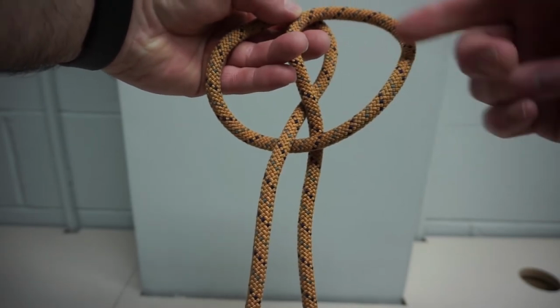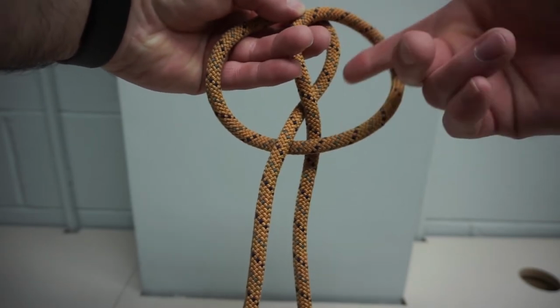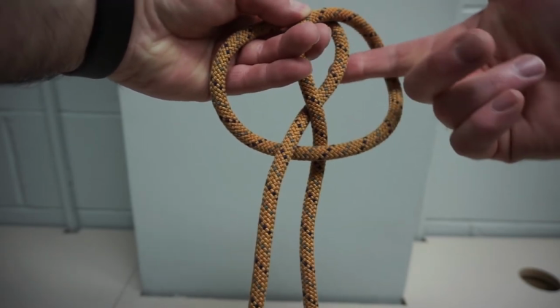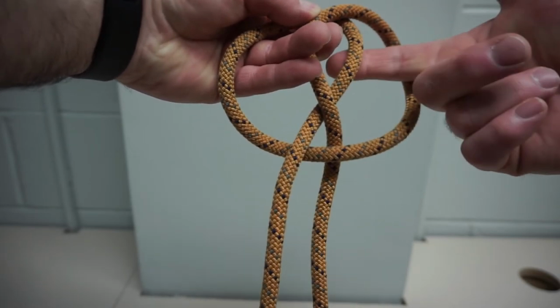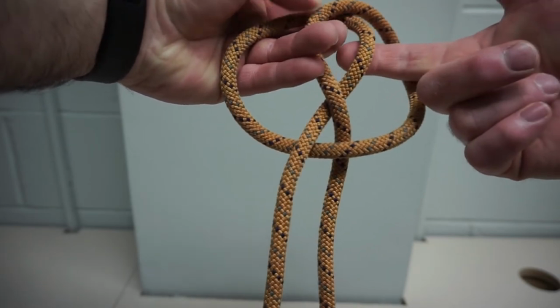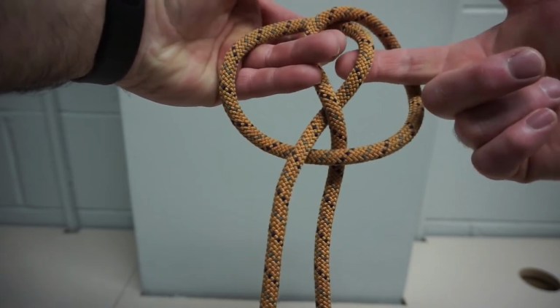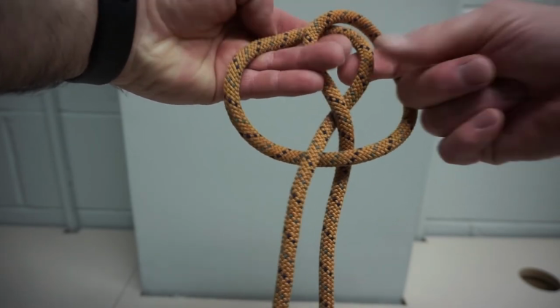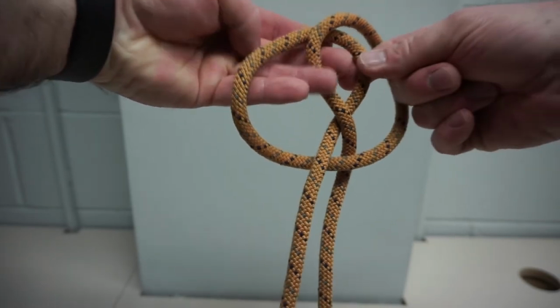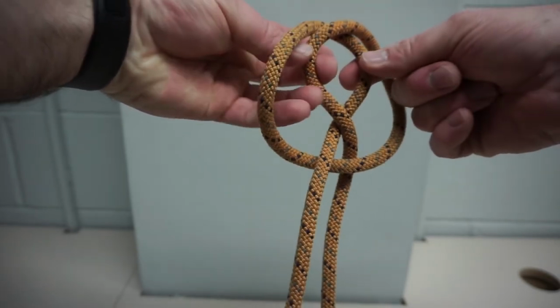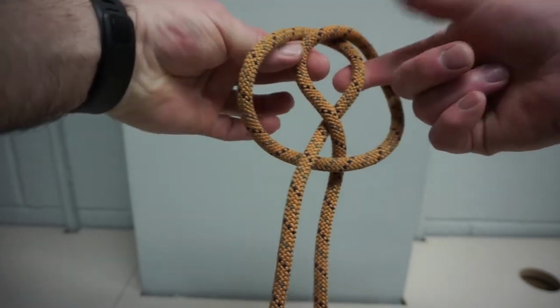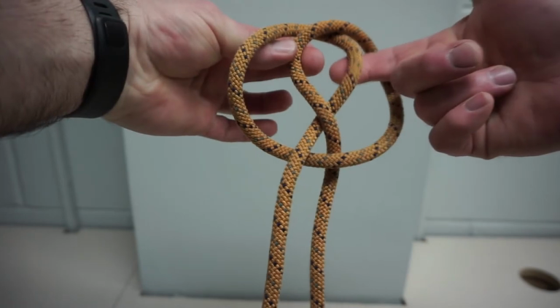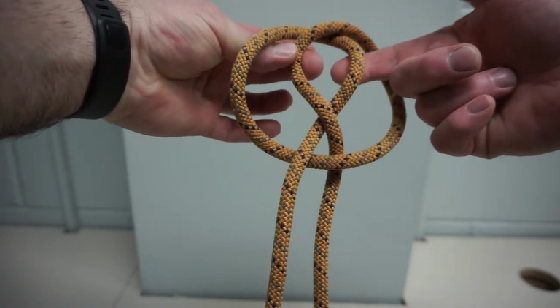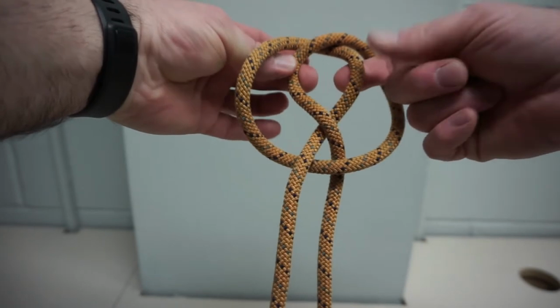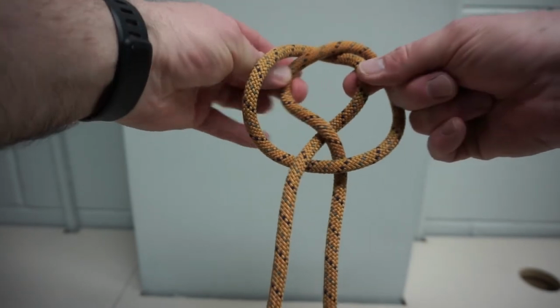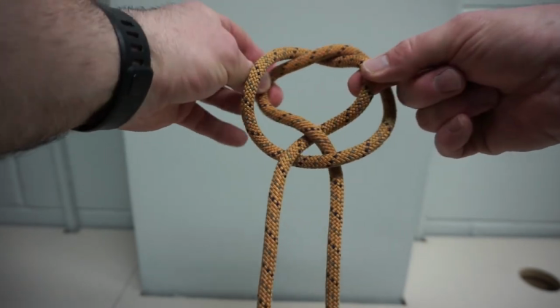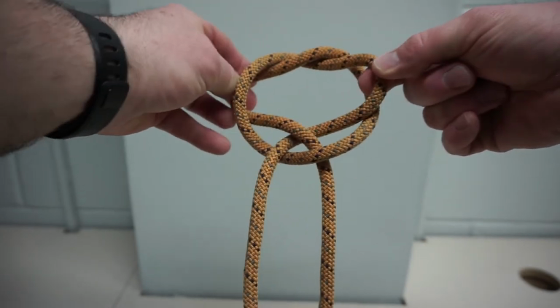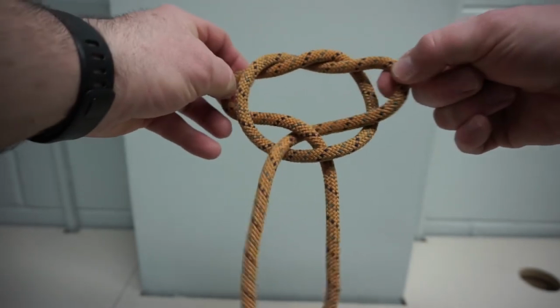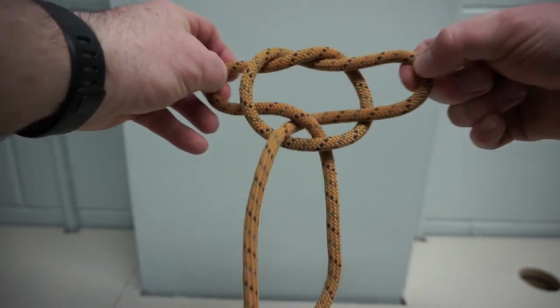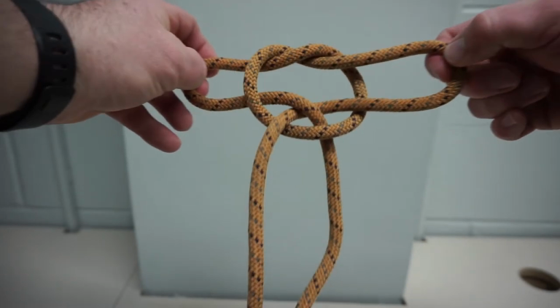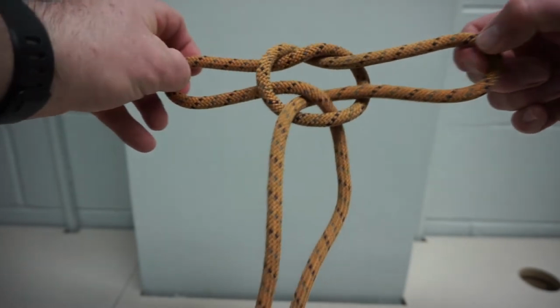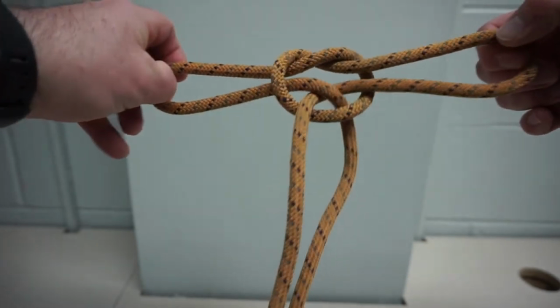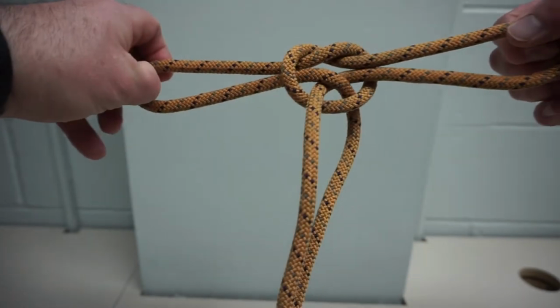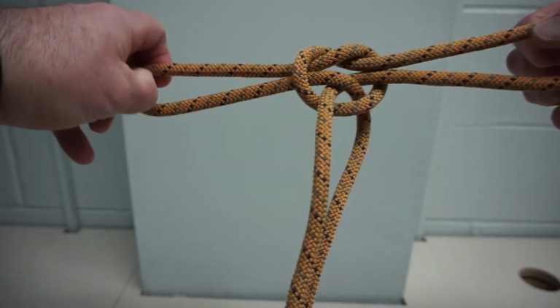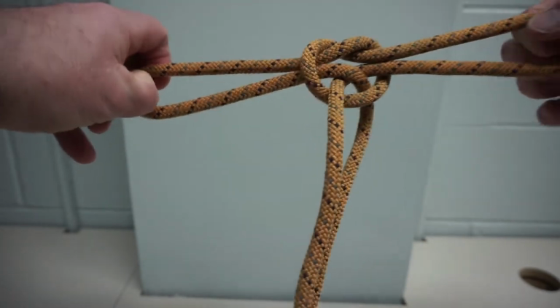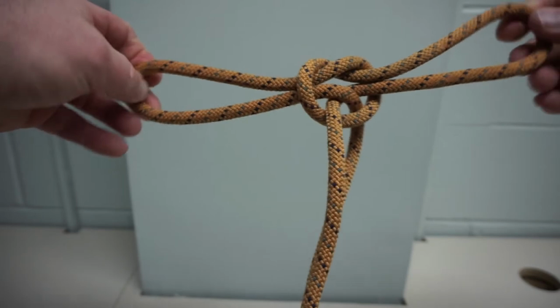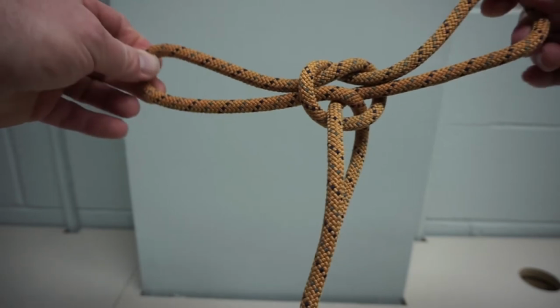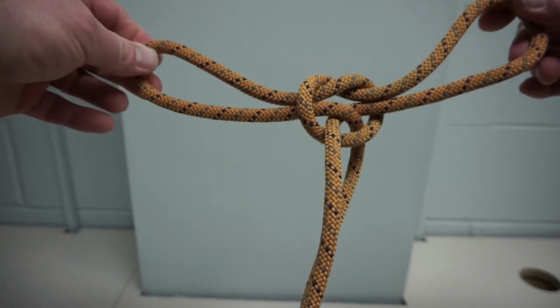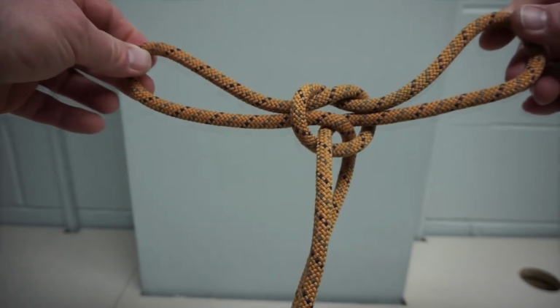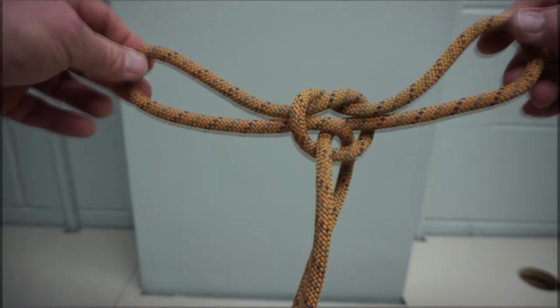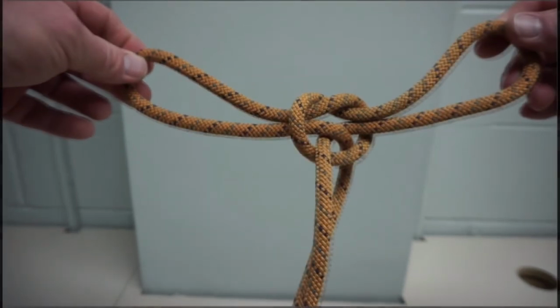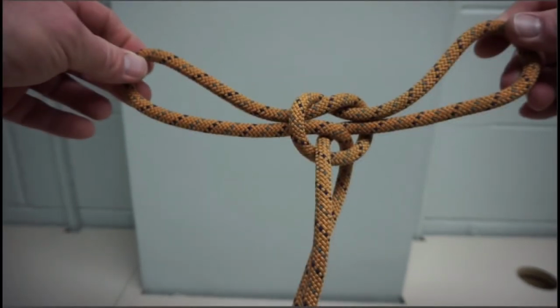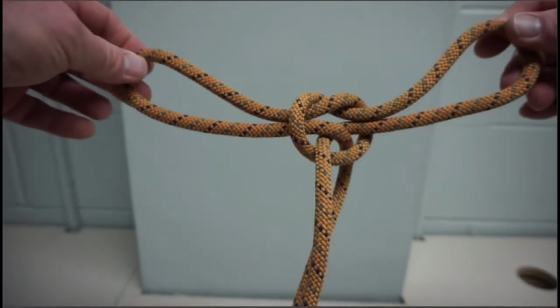Pull the bottom loop through the top loop while pulling the top loop through the bottom. Finish pulling all the way through and you've tied a handcuff knot.